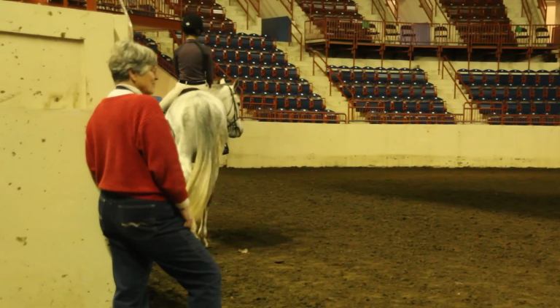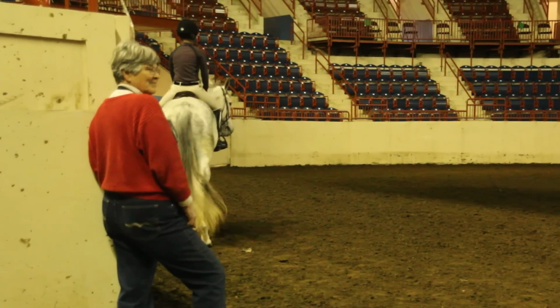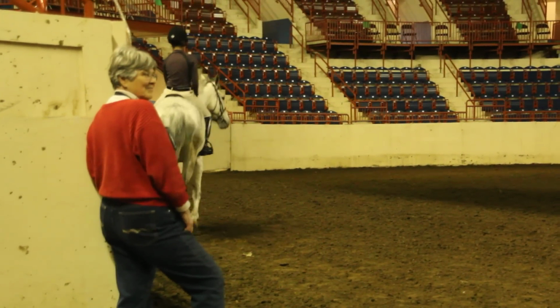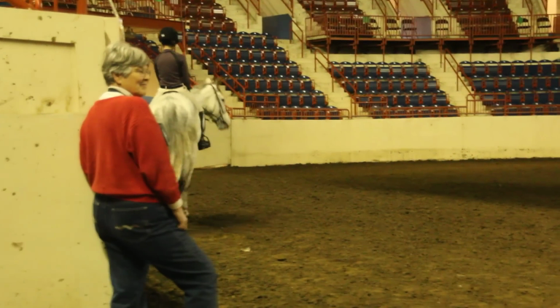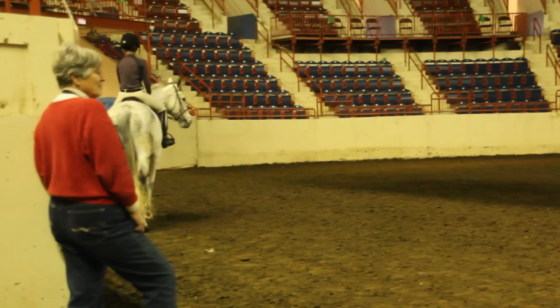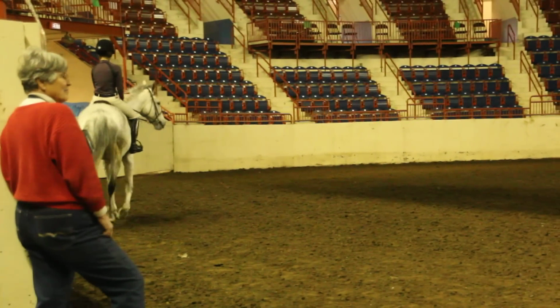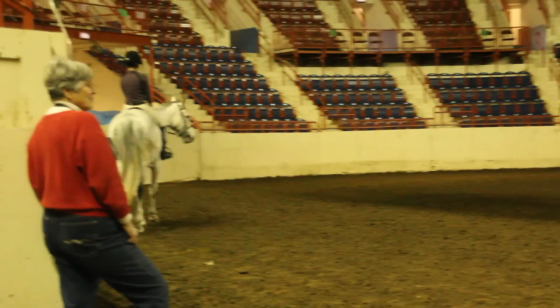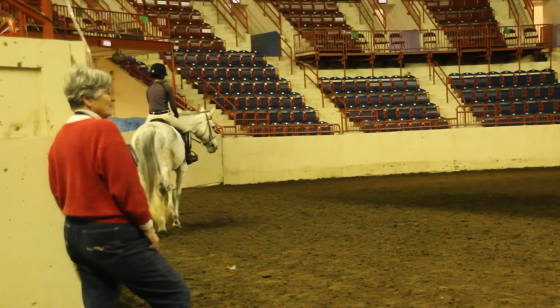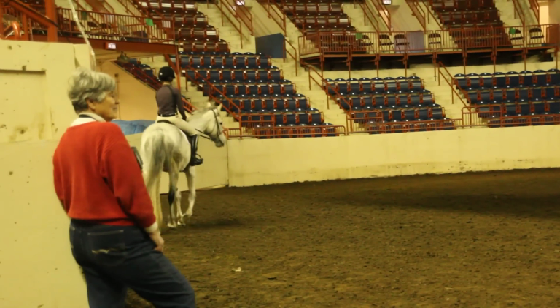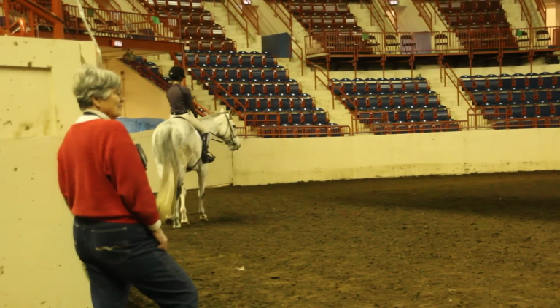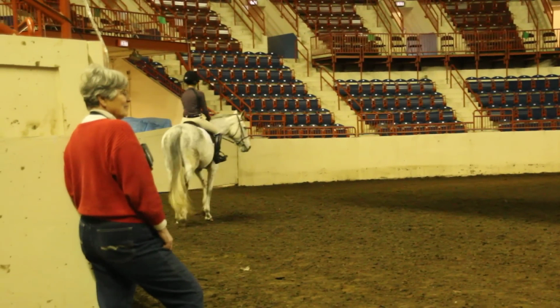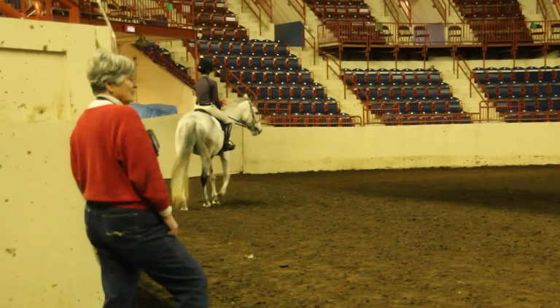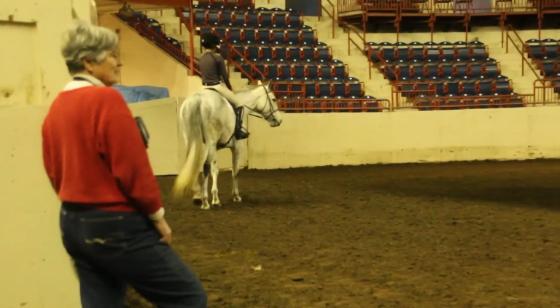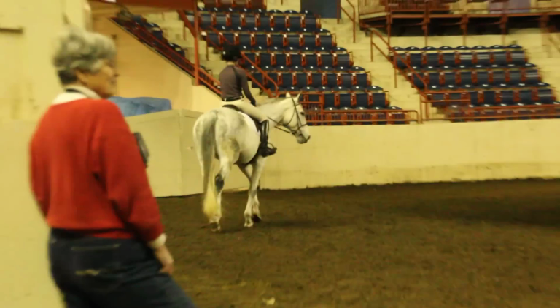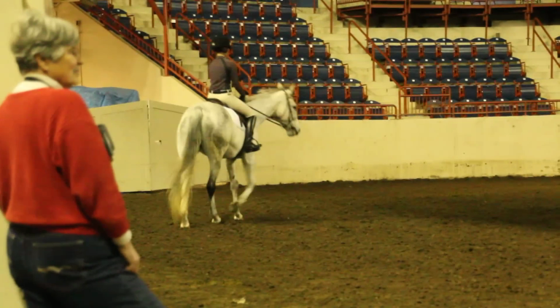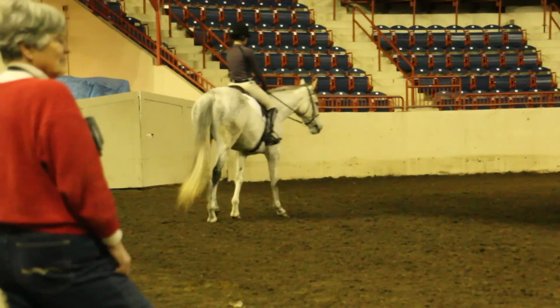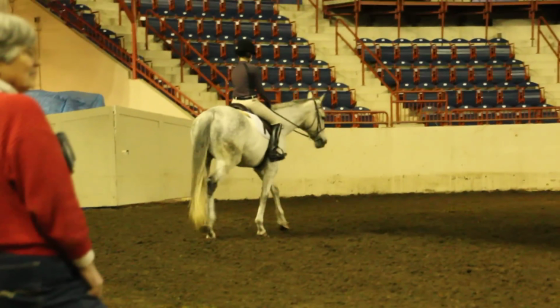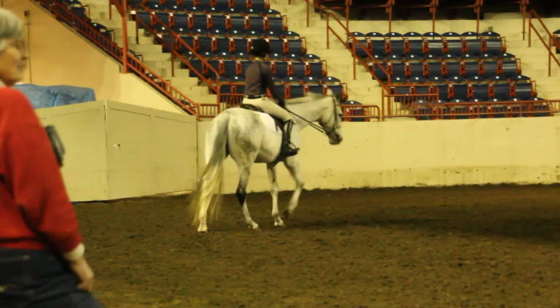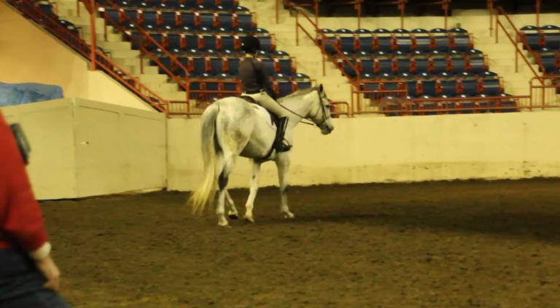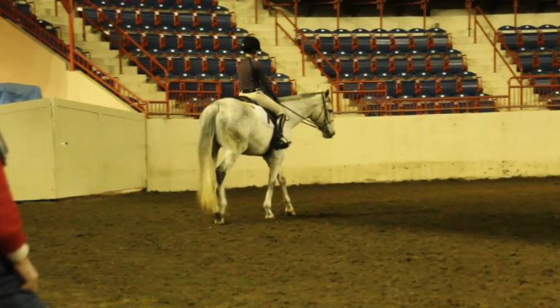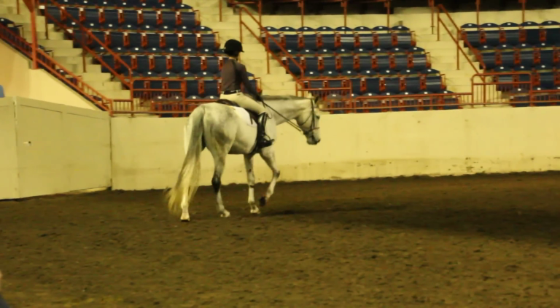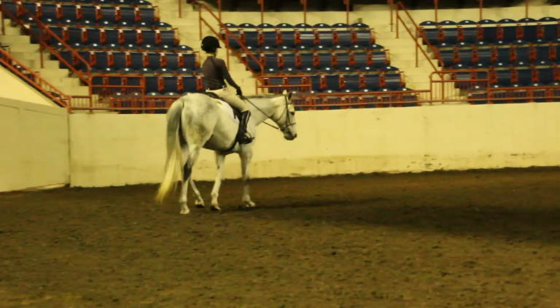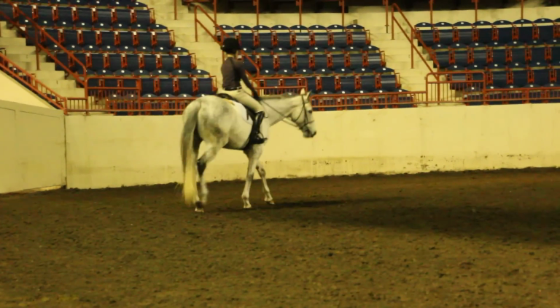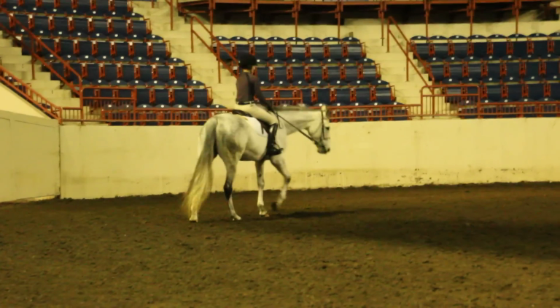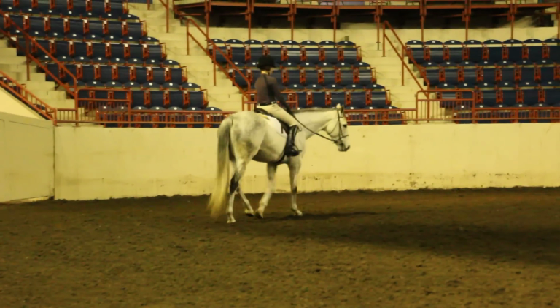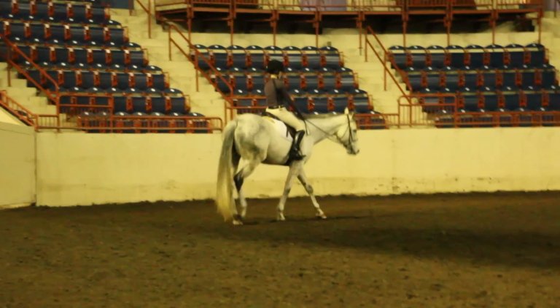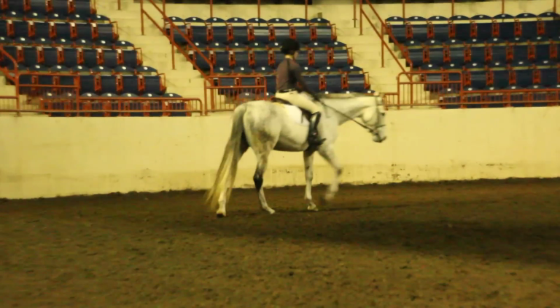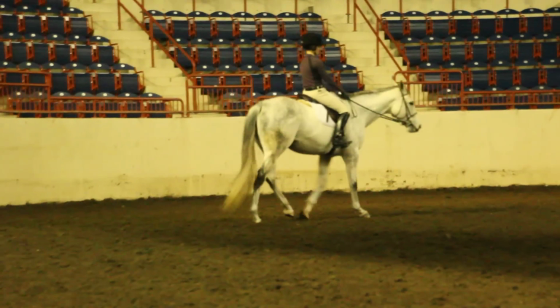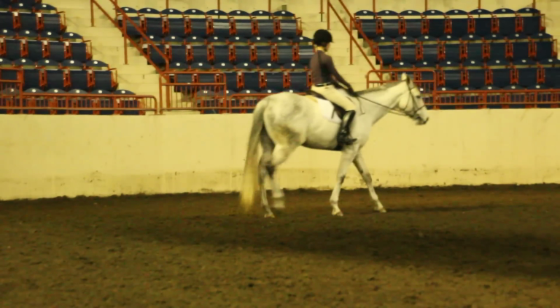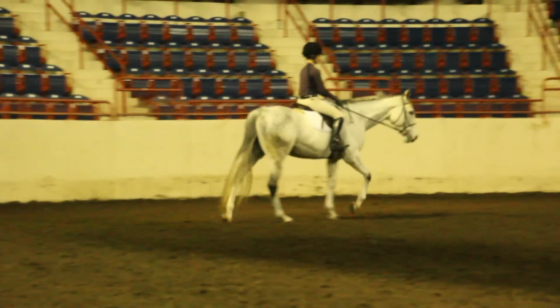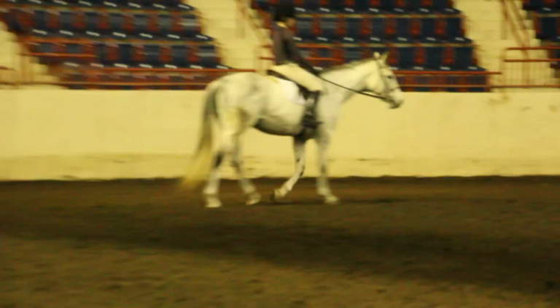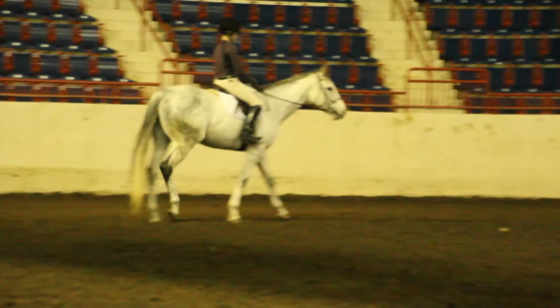As she was coming around here I felt like she was starting to get something. She was leaning a little bit, but she was also kind of chewing and her rhythm was good. And she was wondering what she was supposed to be doing next. Keep her in here.